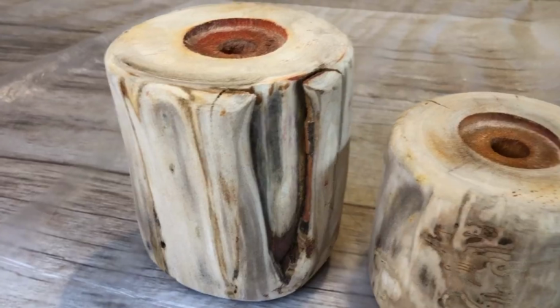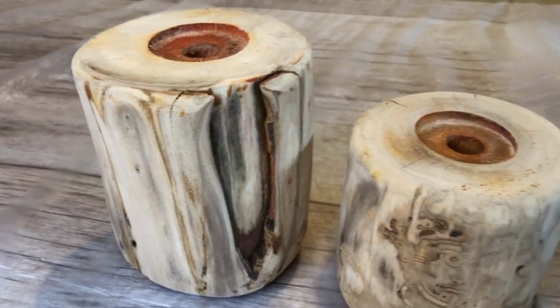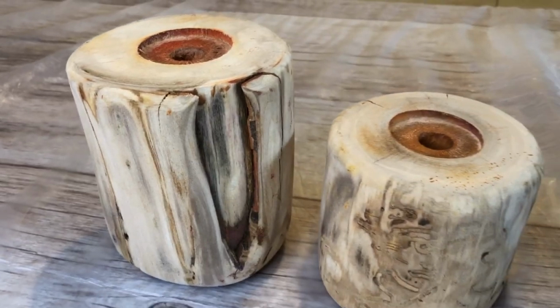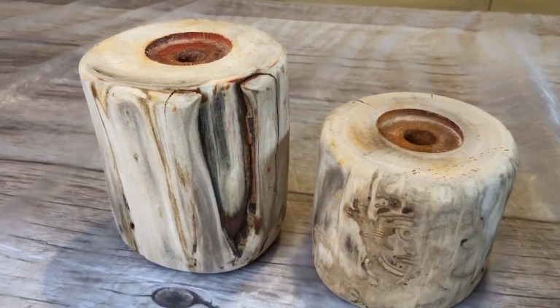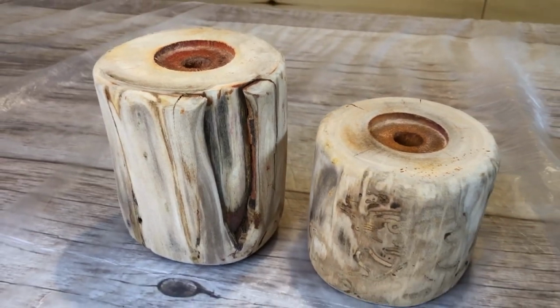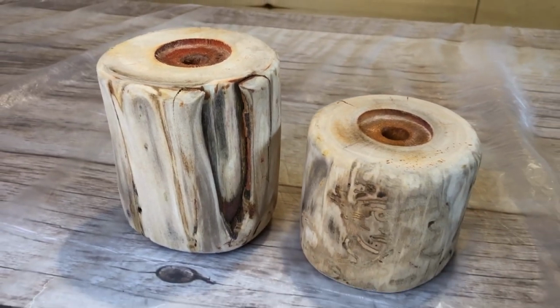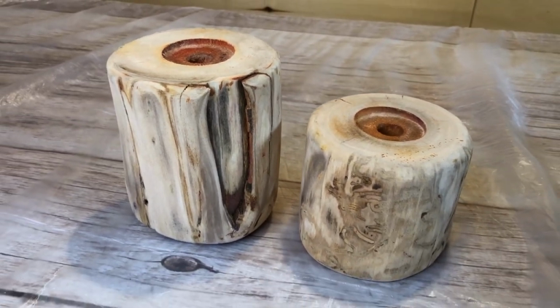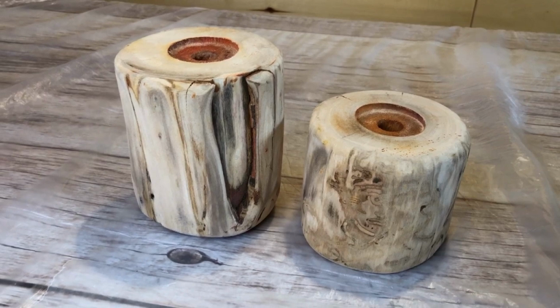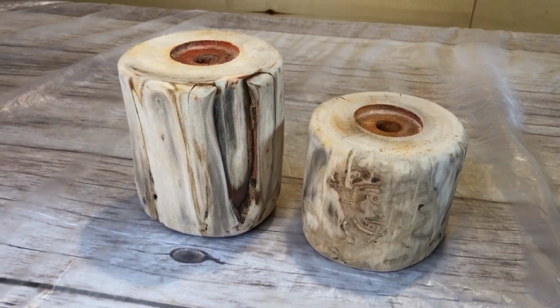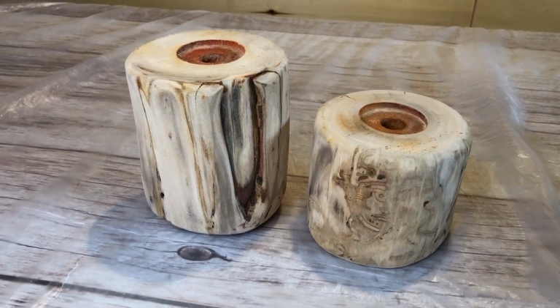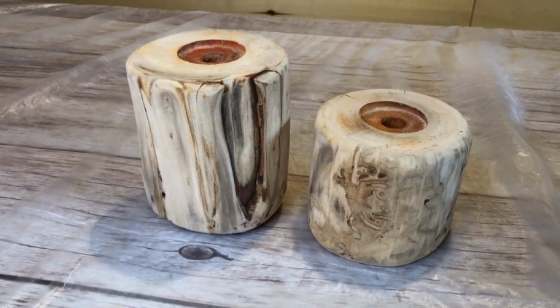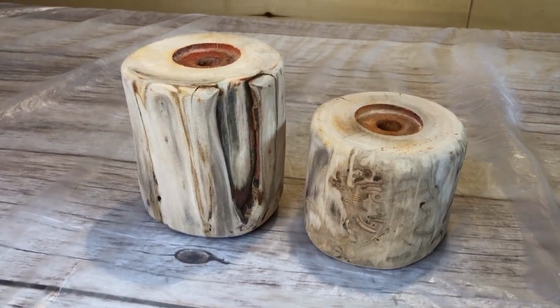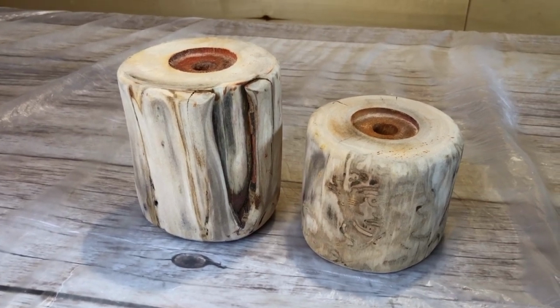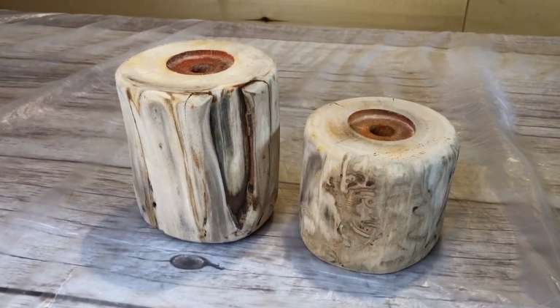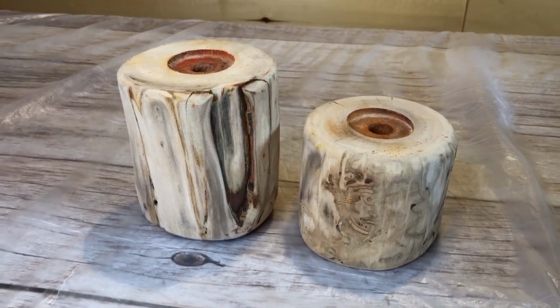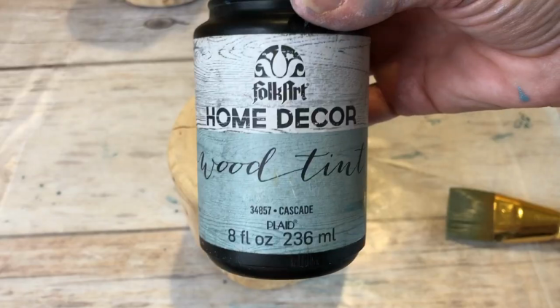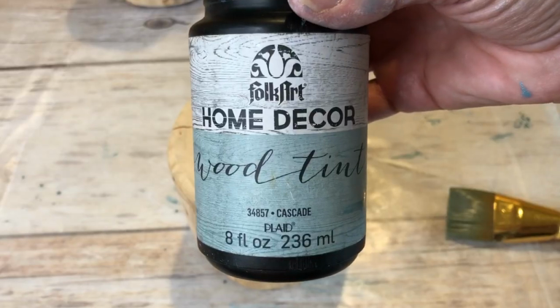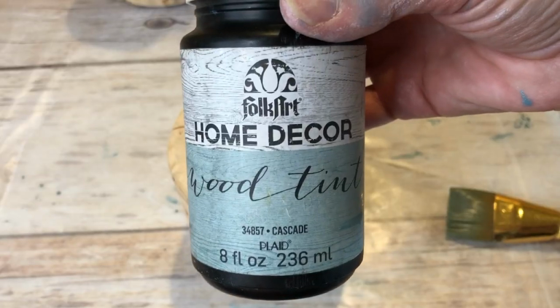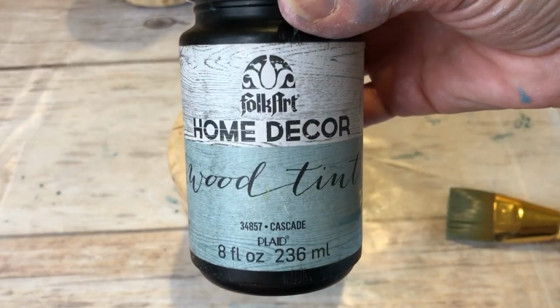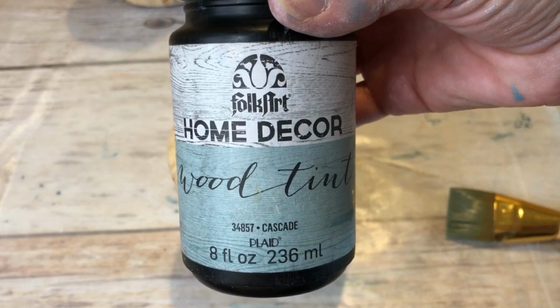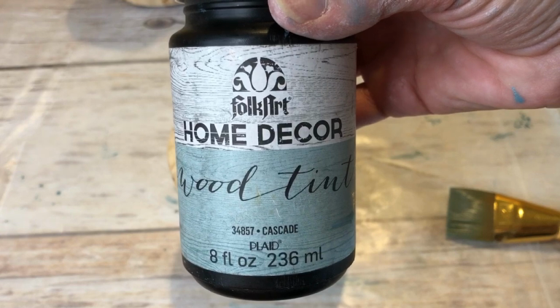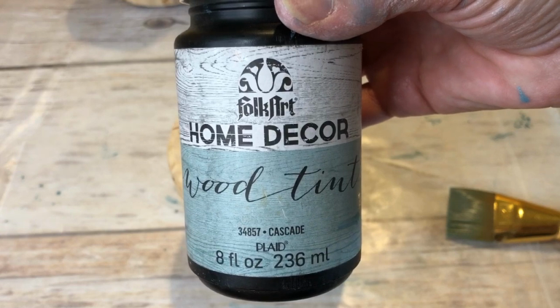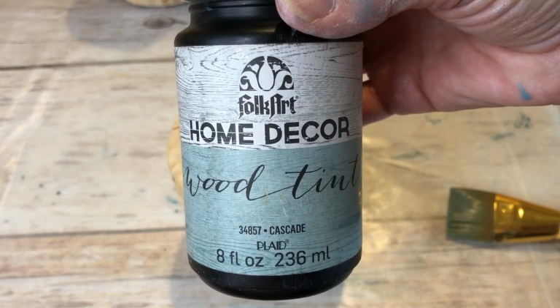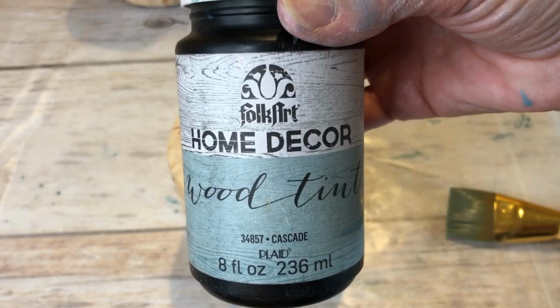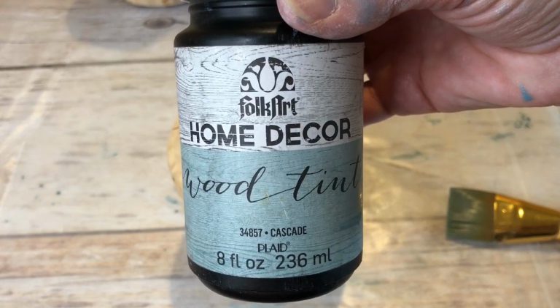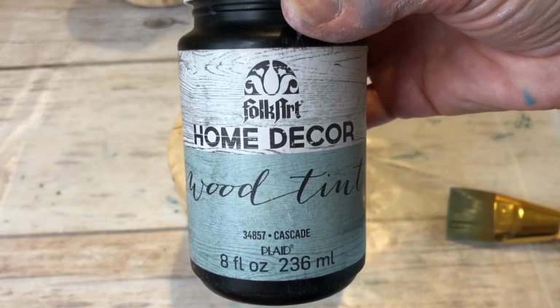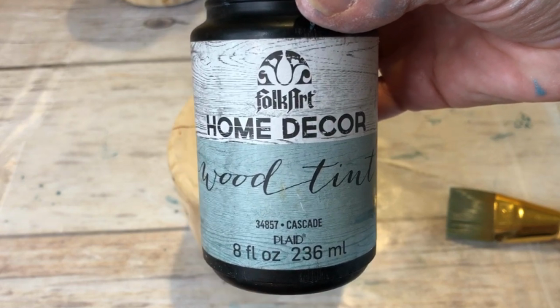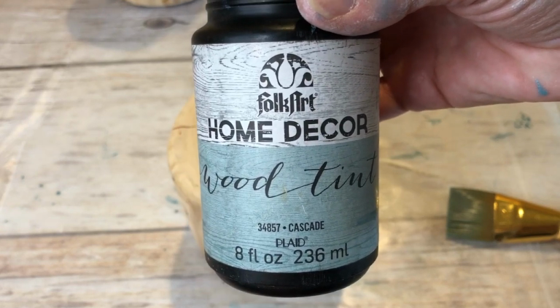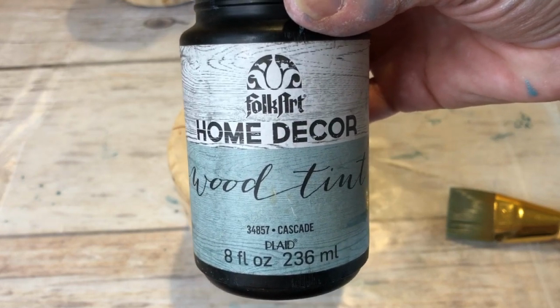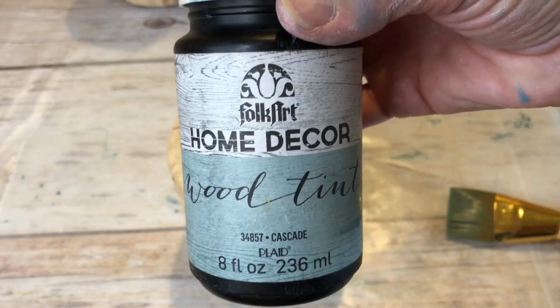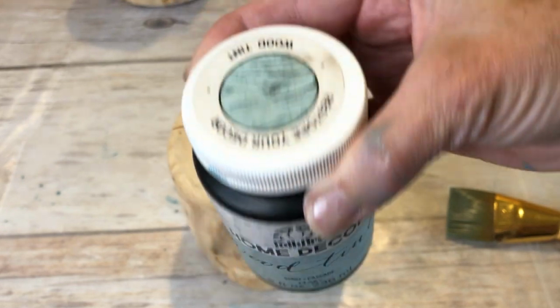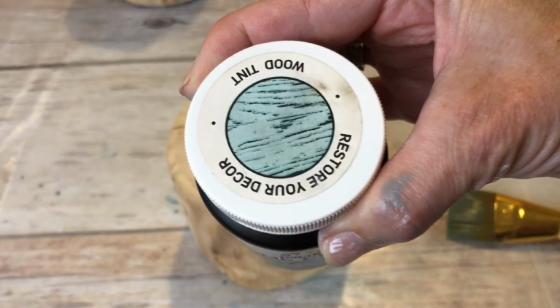Overall I'm very pleased with the way I was able to remove all the previous color. I love the beautiful look of the wood on its own, and I just wanted to do a little something more for the summer. I started with my Folk Art Home Decor Wood Tint in the color Cascade to get started with my smaller candle holder.